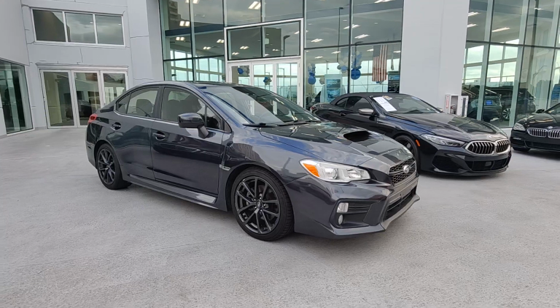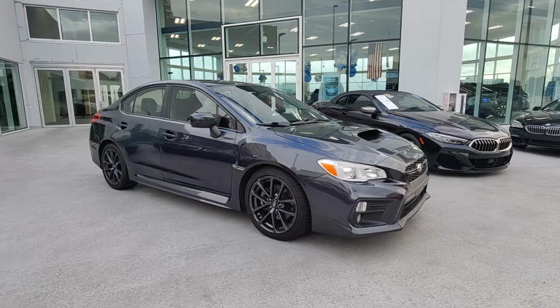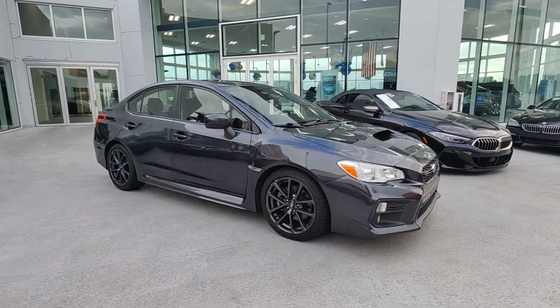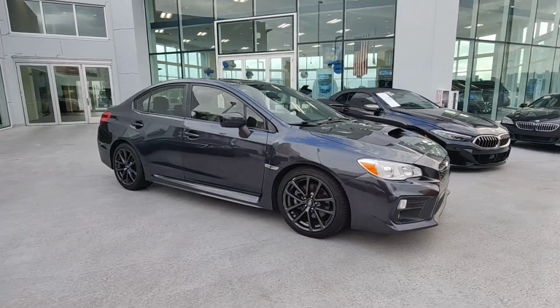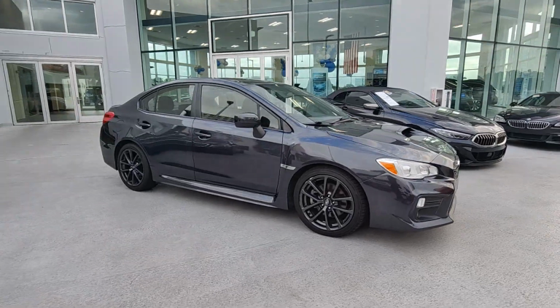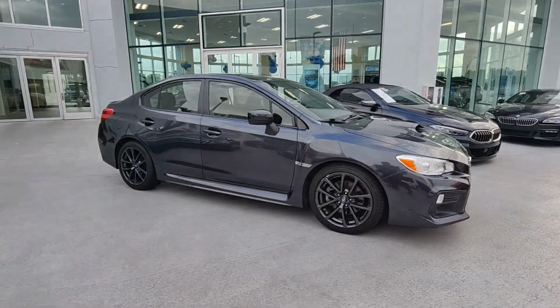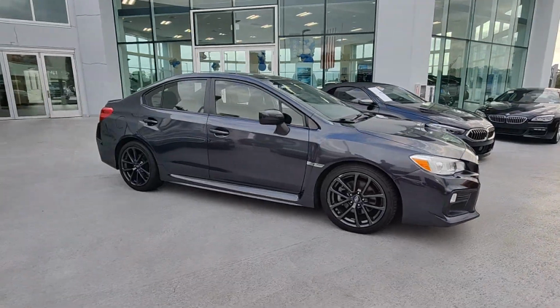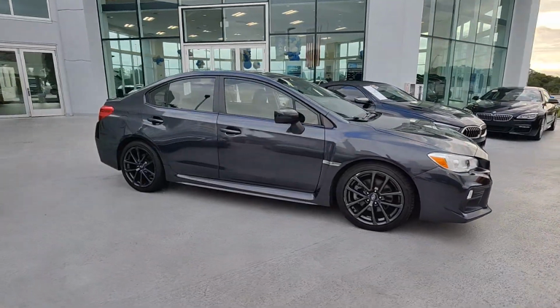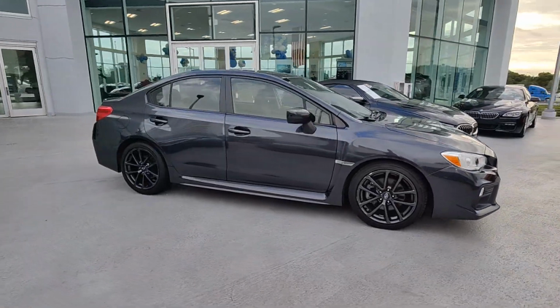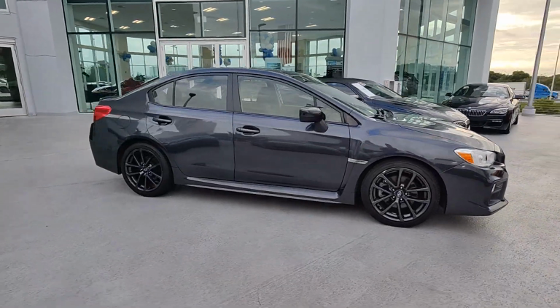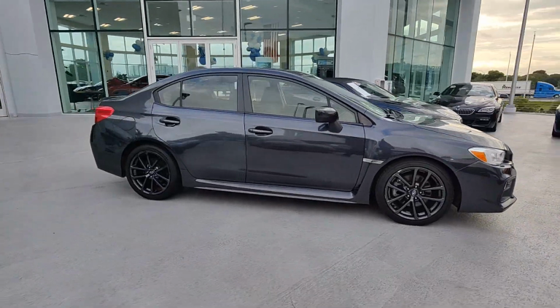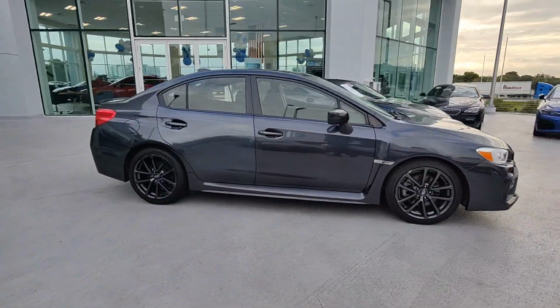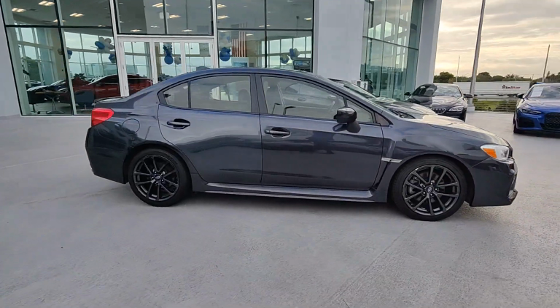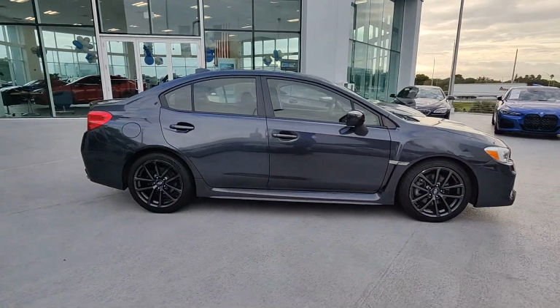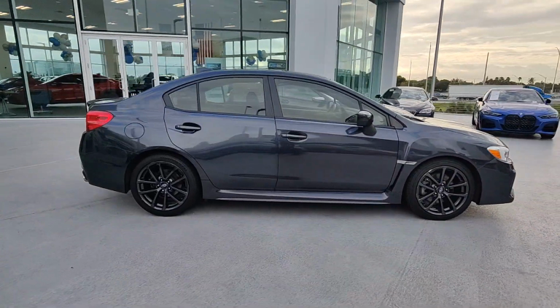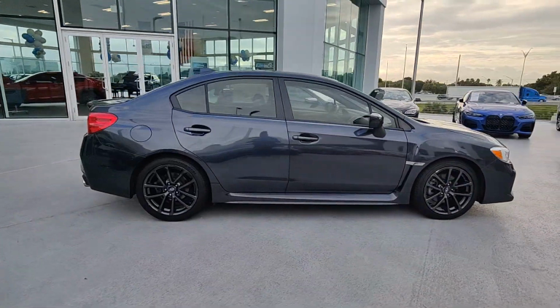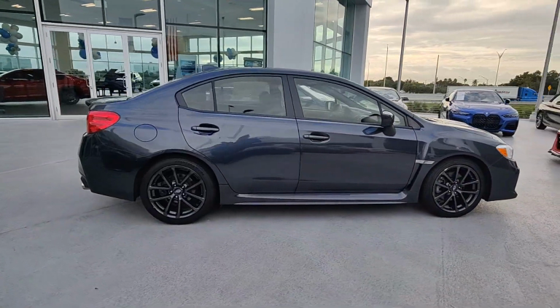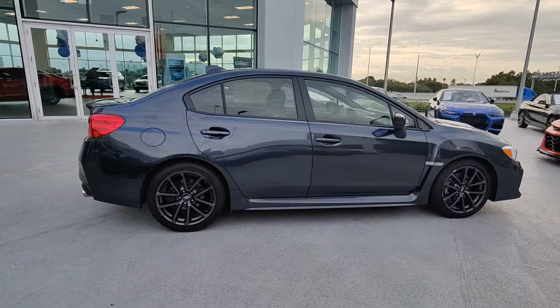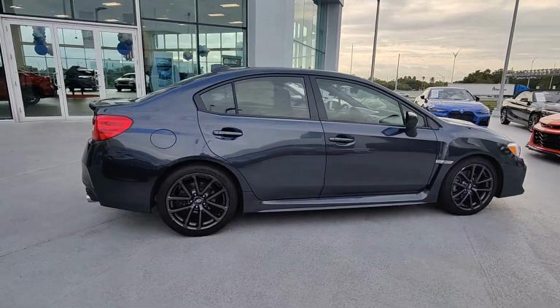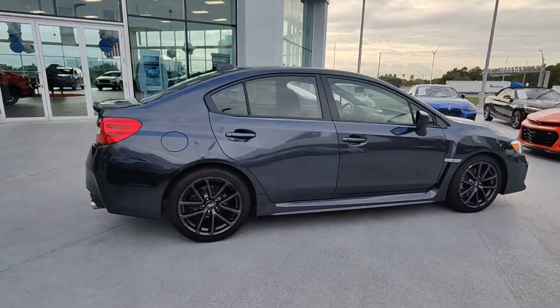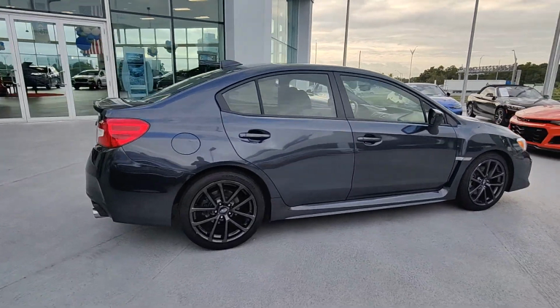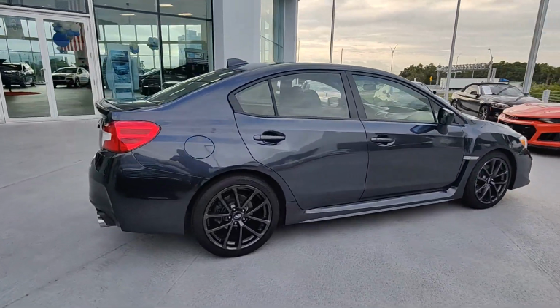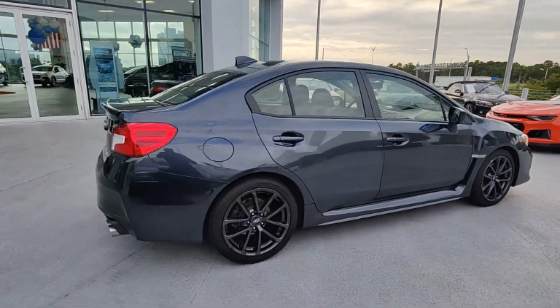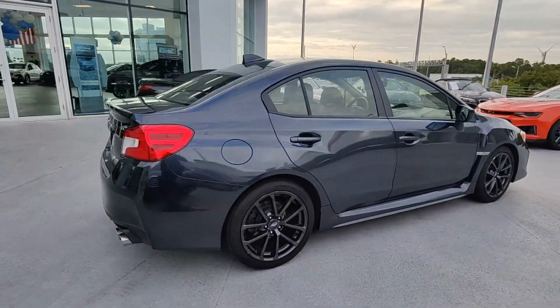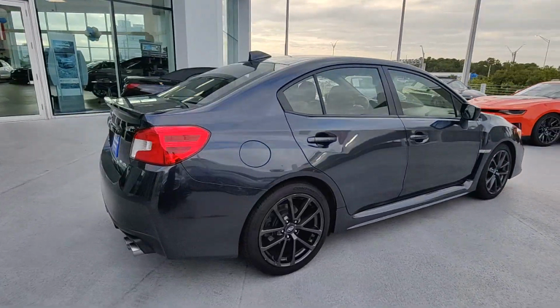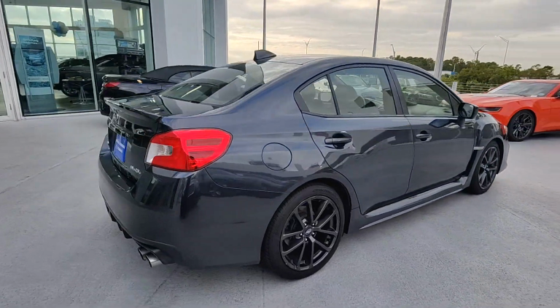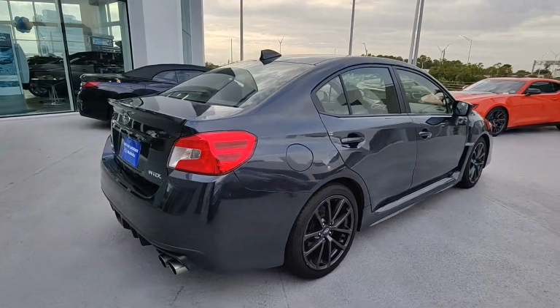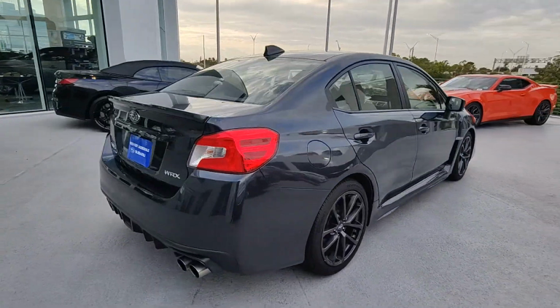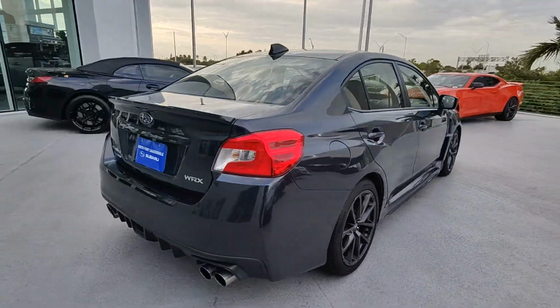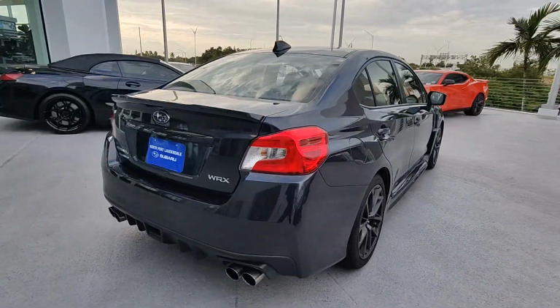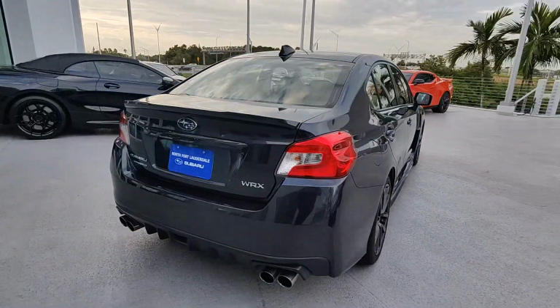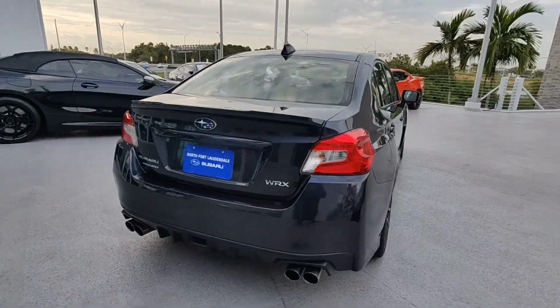Here is a wonderful 2019 Subaru WRX. With less than 90,000 miles on the odometer, this vehicle stands out from the rest.